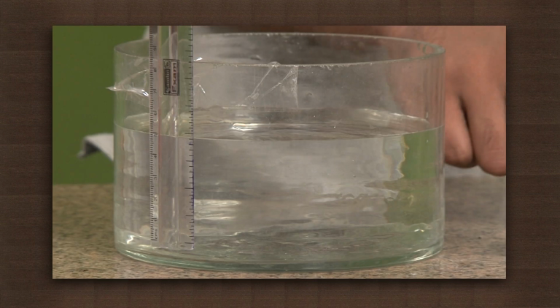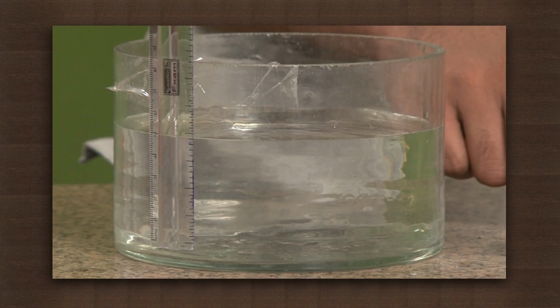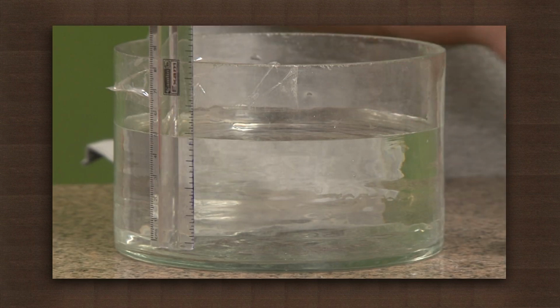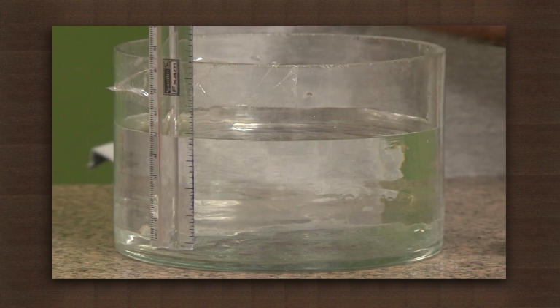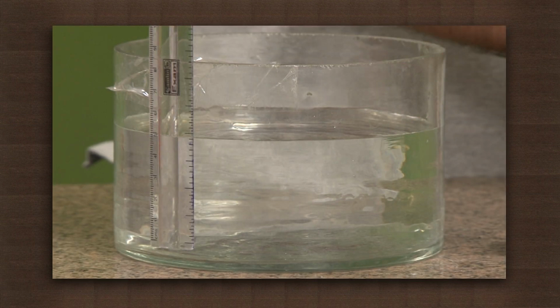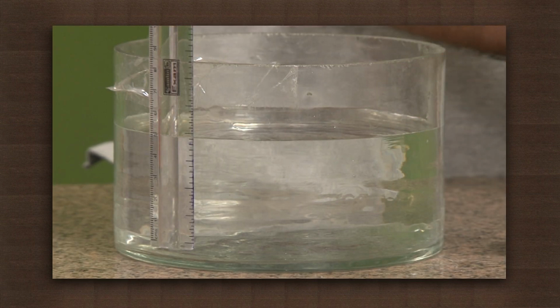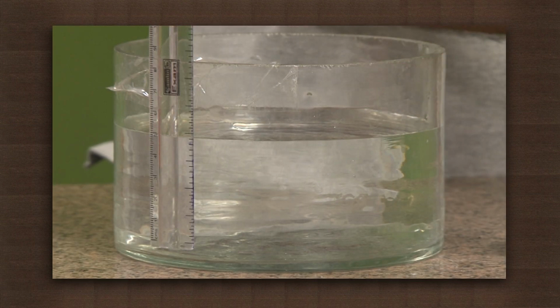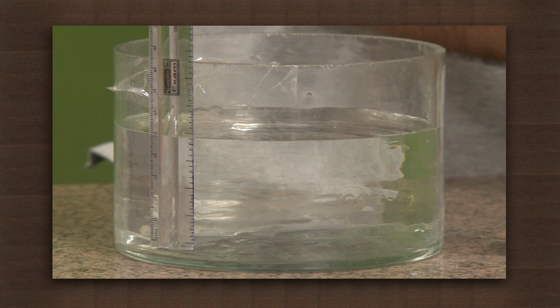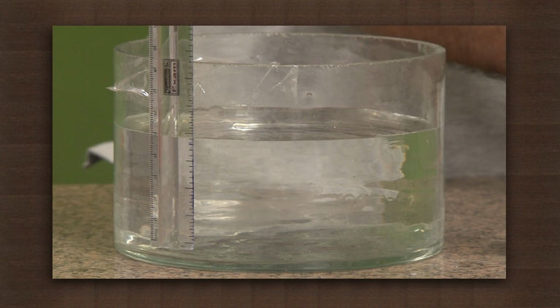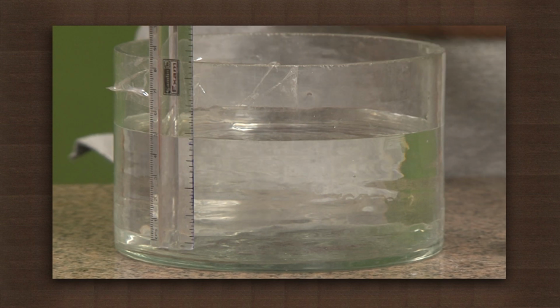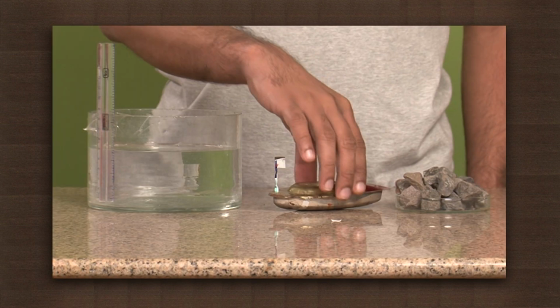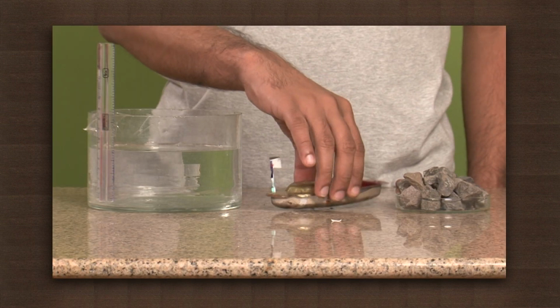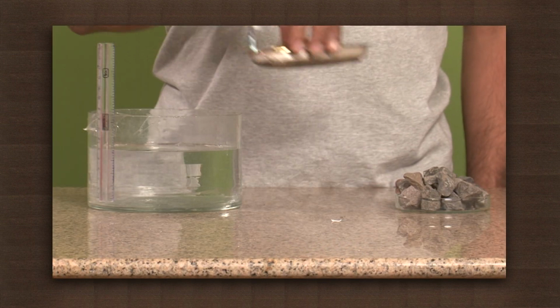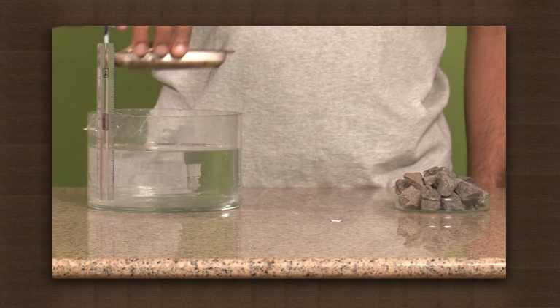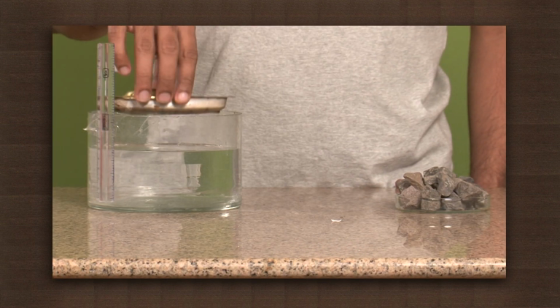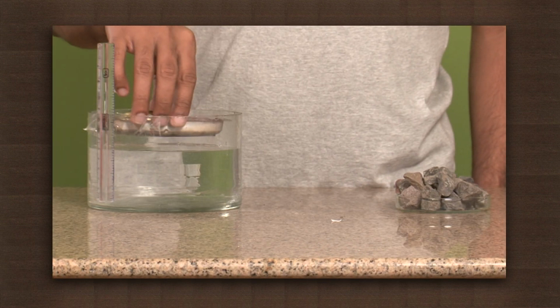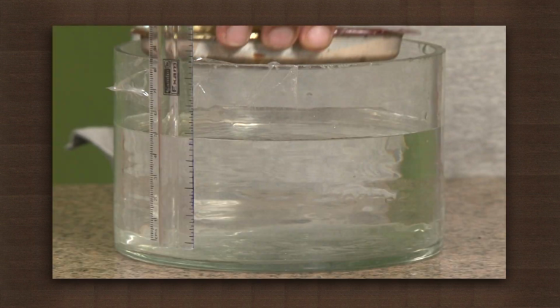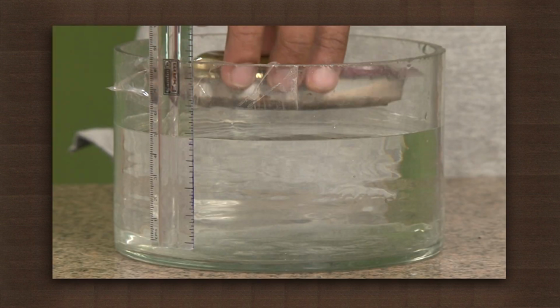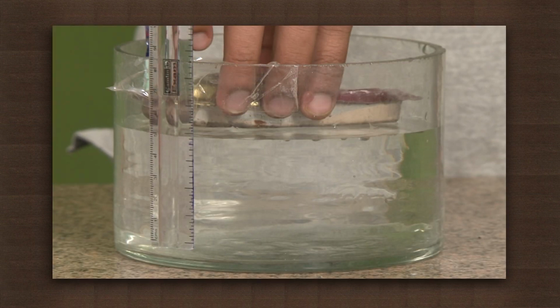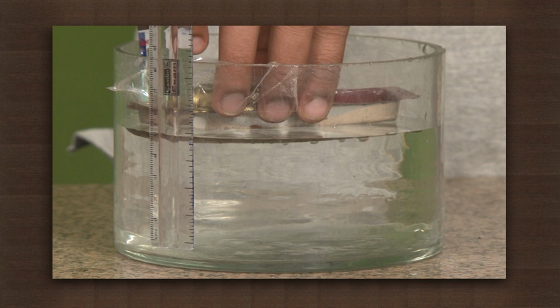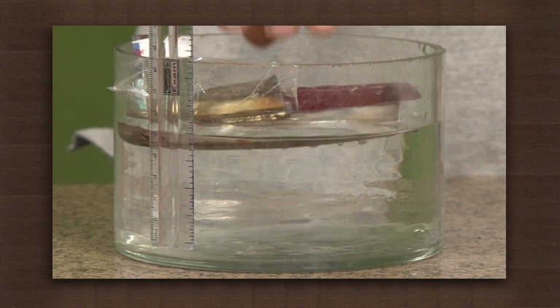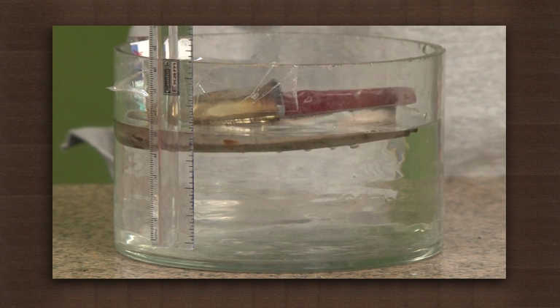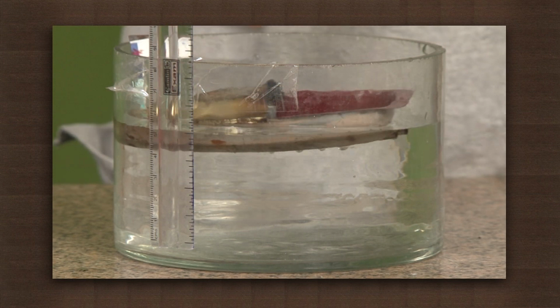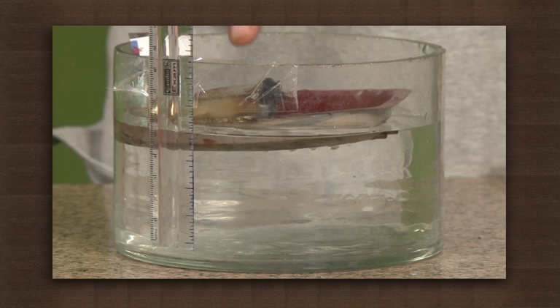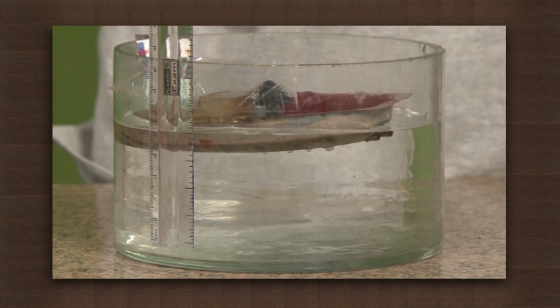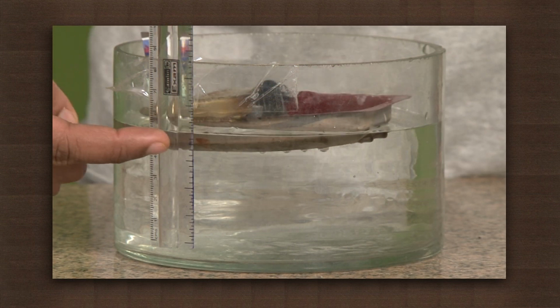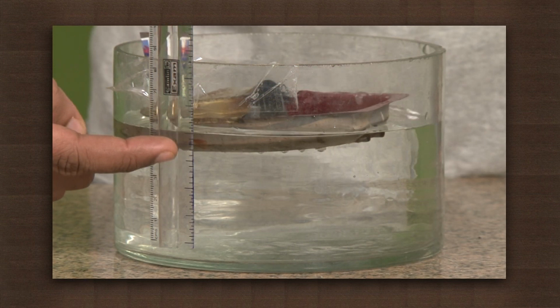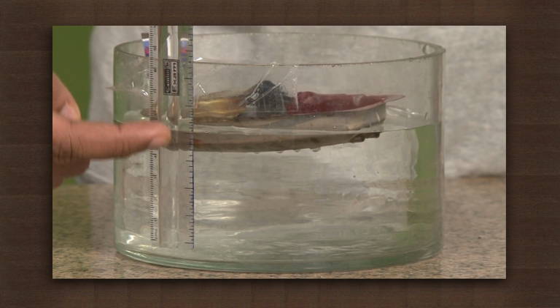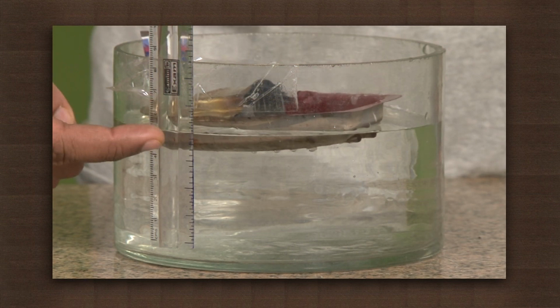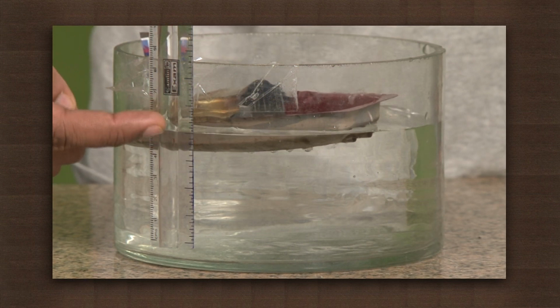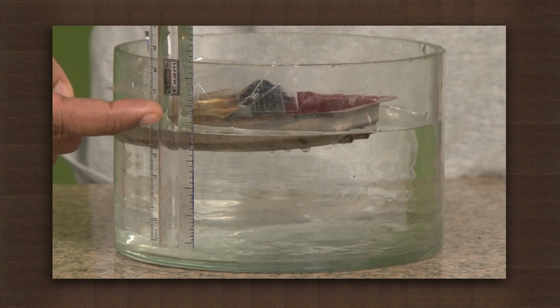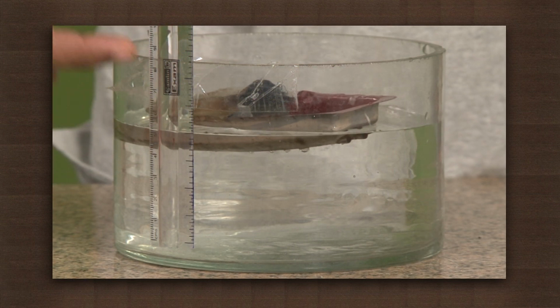First, take a bowl of water and observe the level of the water. Now place the toy boat in the bowl — it floats on water. Now check the level of the water. You will see a slight increase in the level as the boat displaces some water.